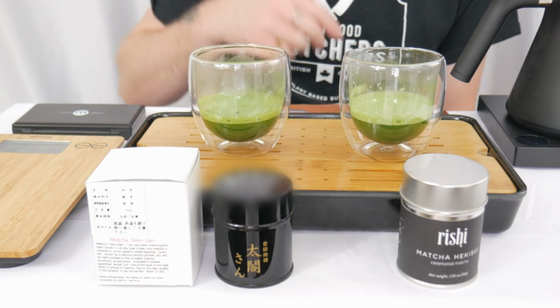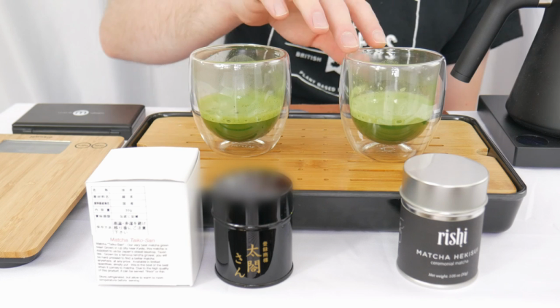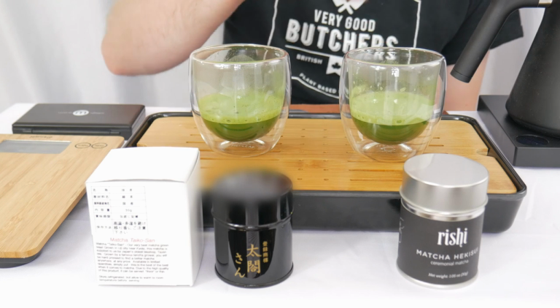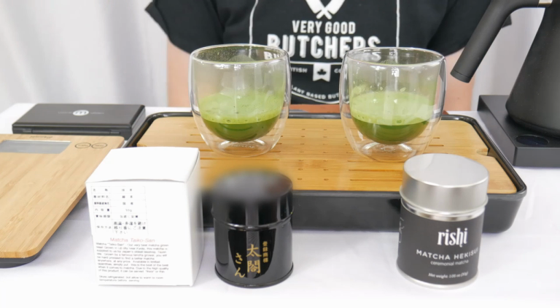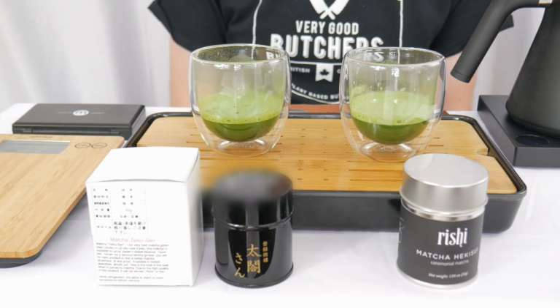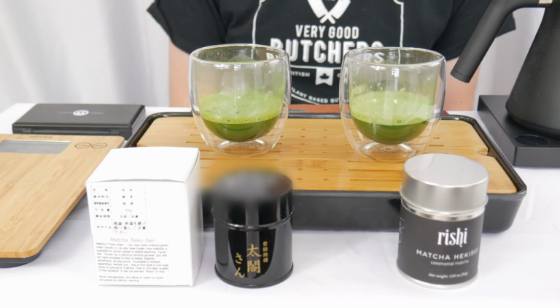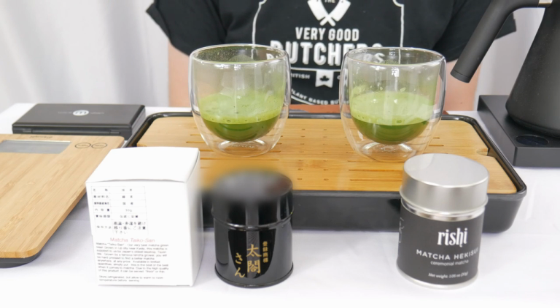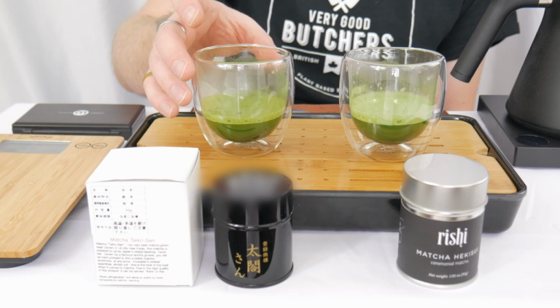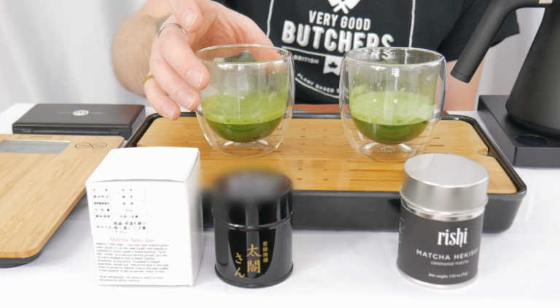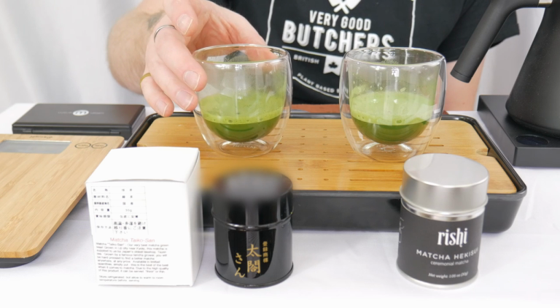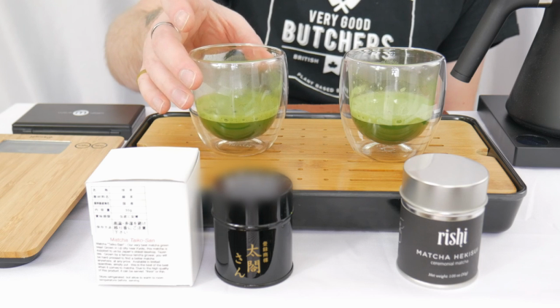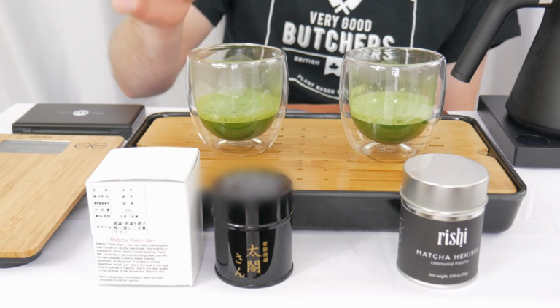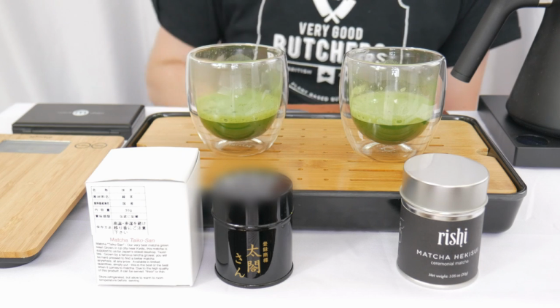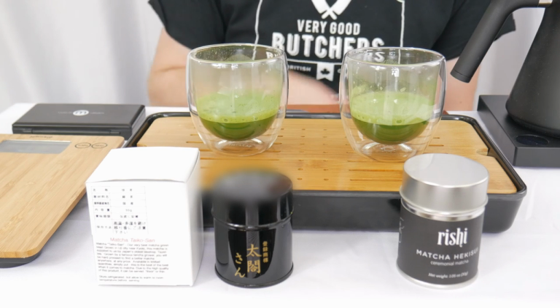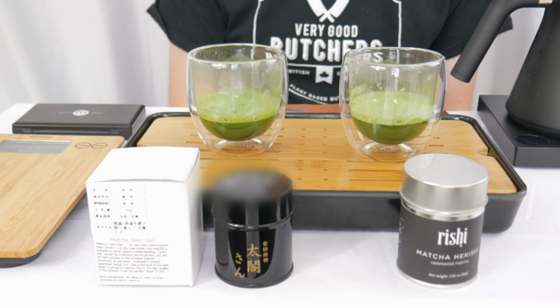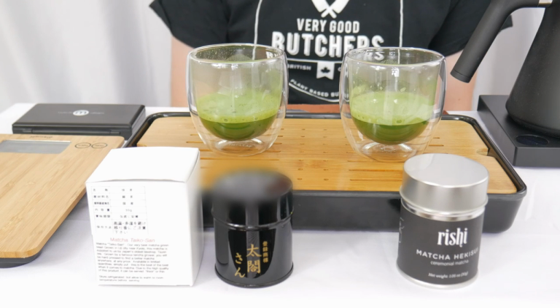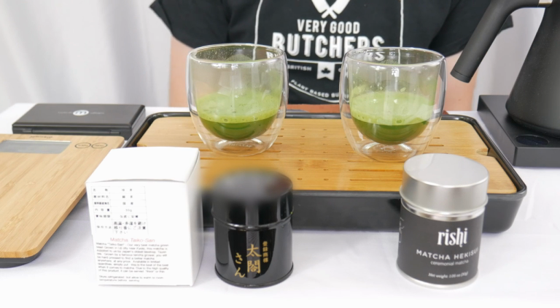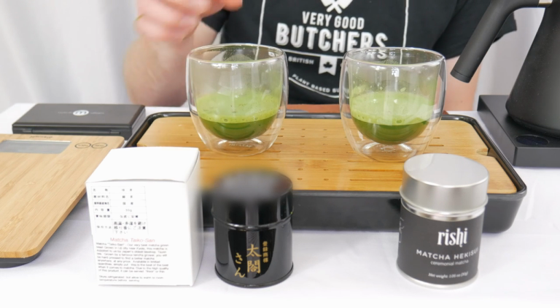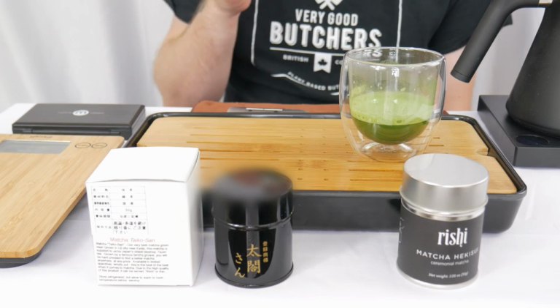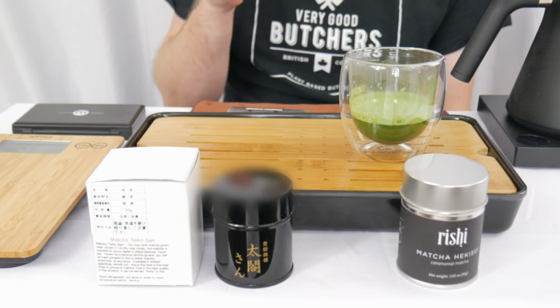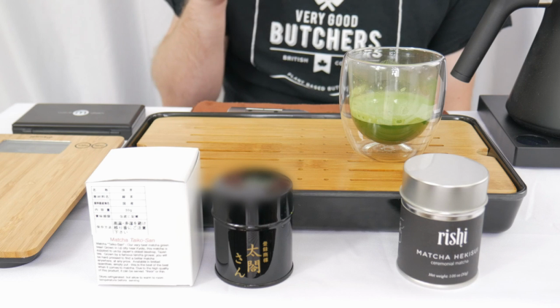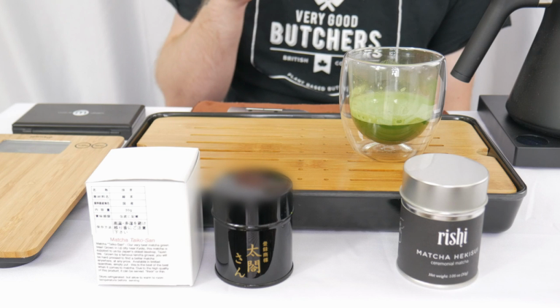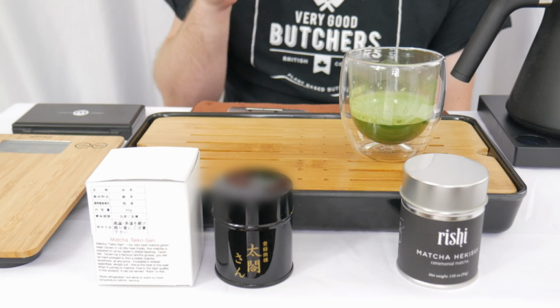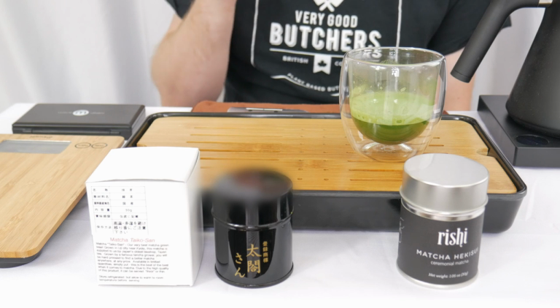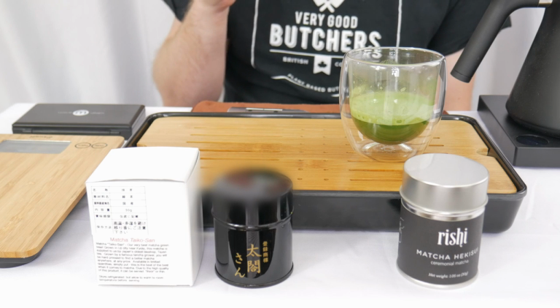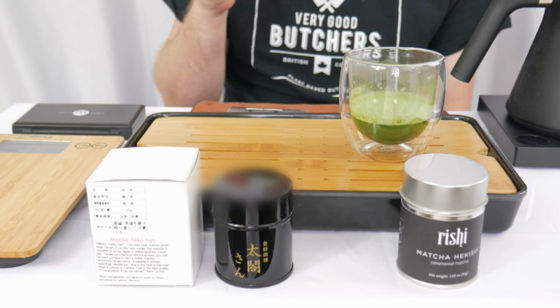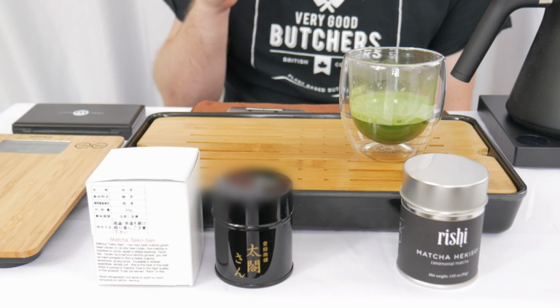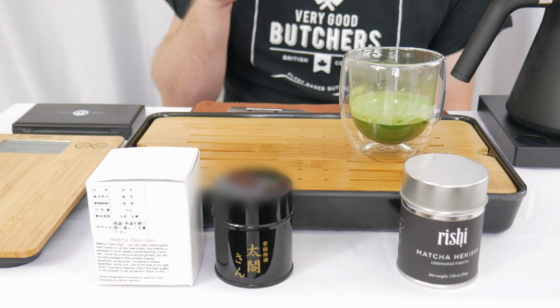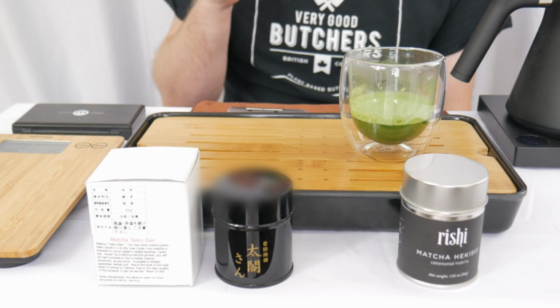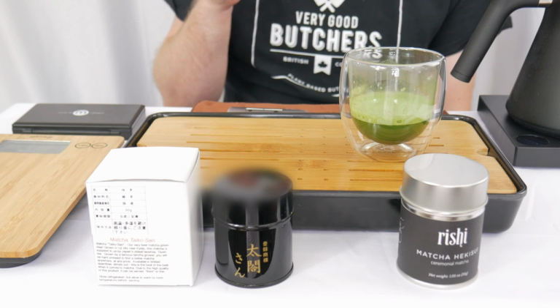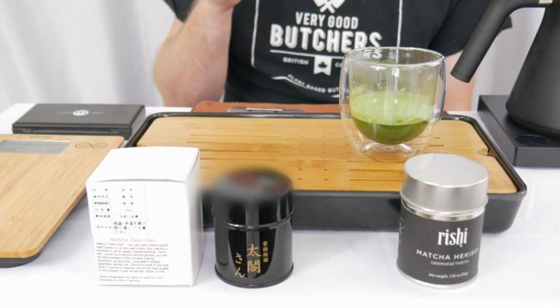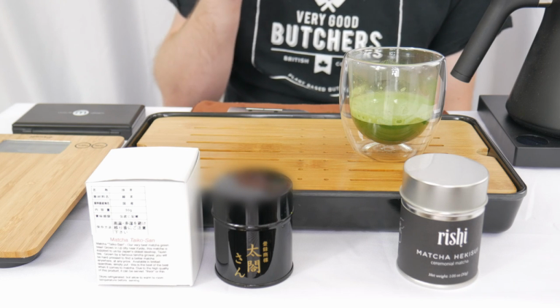The bubbles on the Hikisui seem to be a little bit more fine. Taiko-san also is a bit darker than the Hikisui. Let's give them a smell. Fresh, sweet, young pea water — this light sweet, a little bit of greenness, that chlorophyll-y essence.